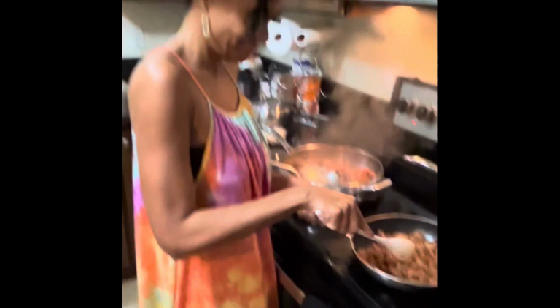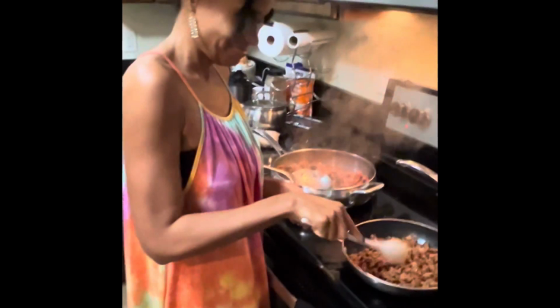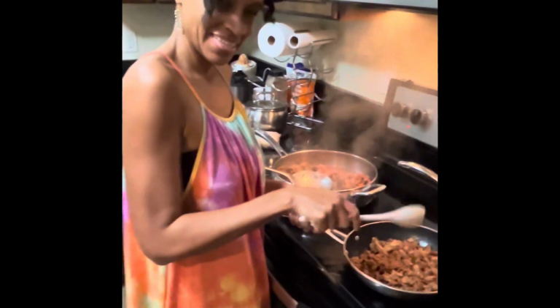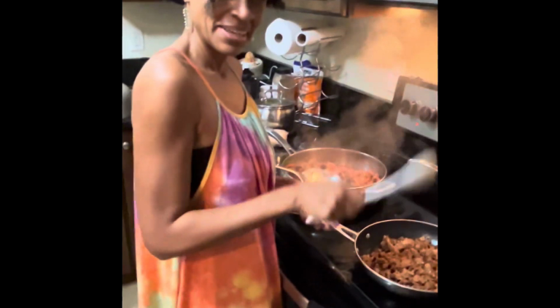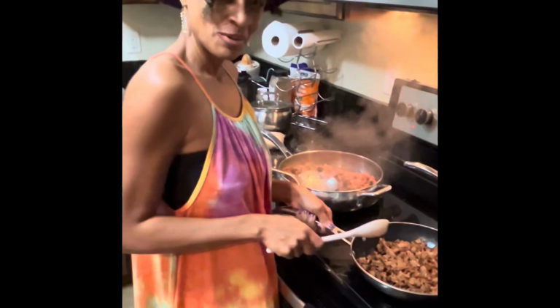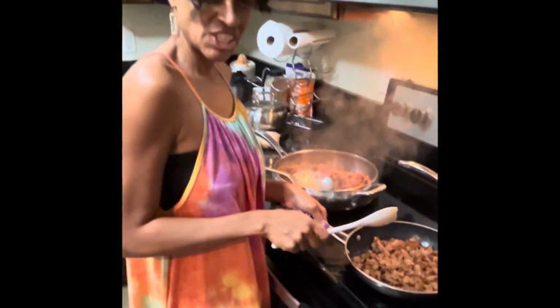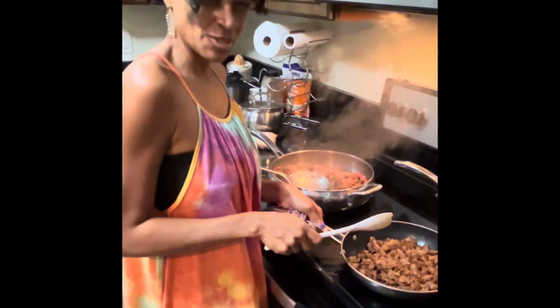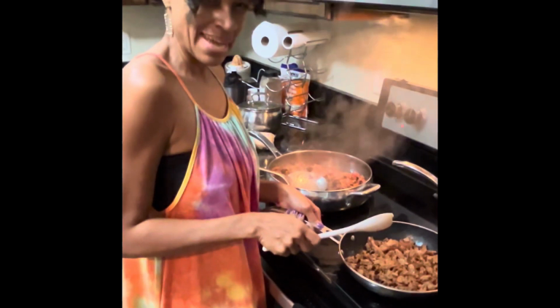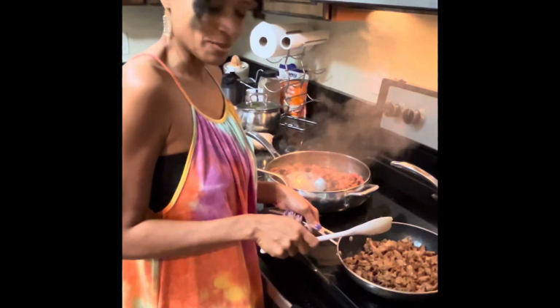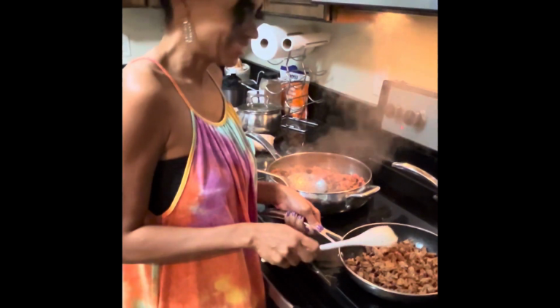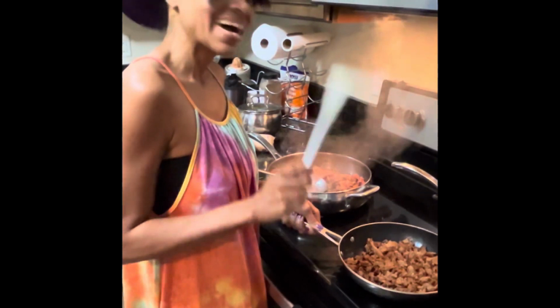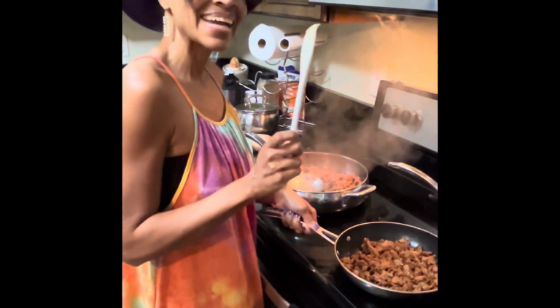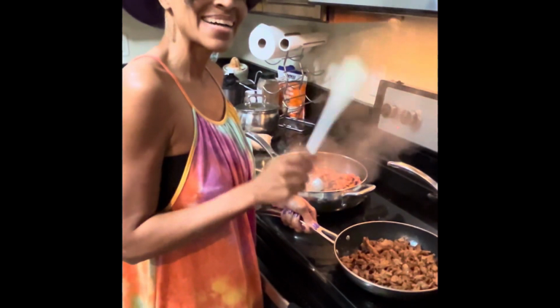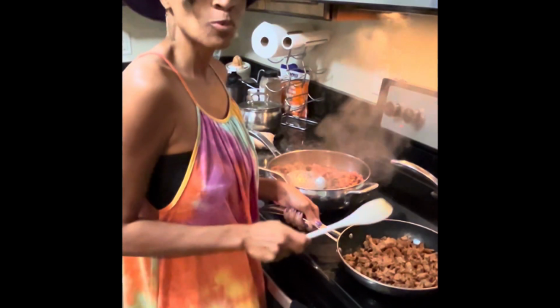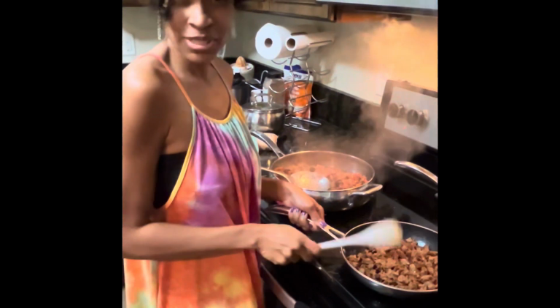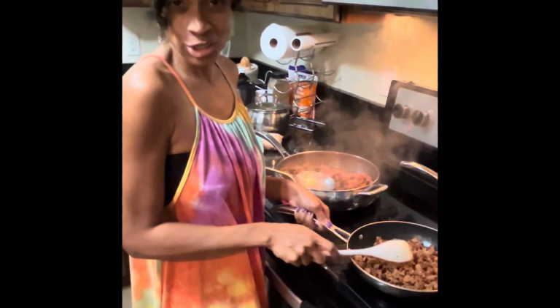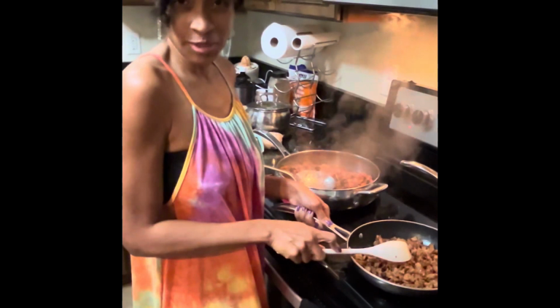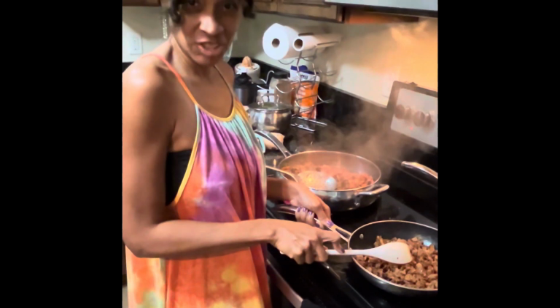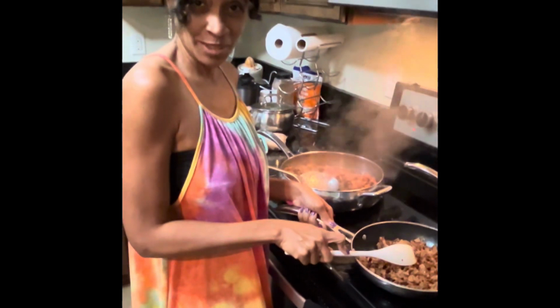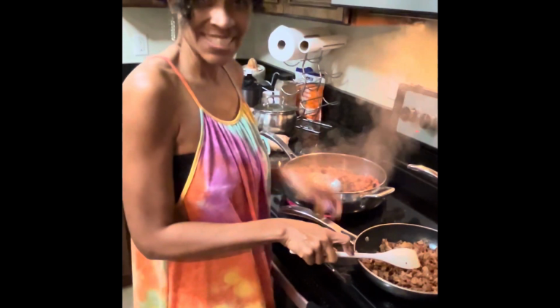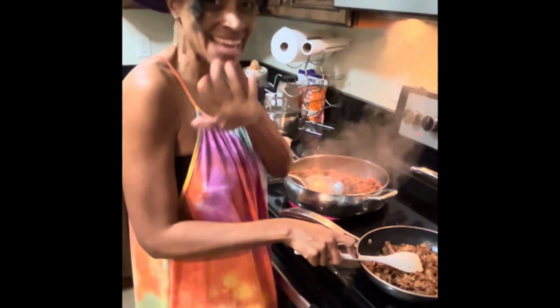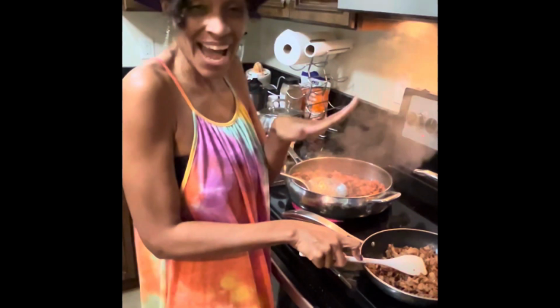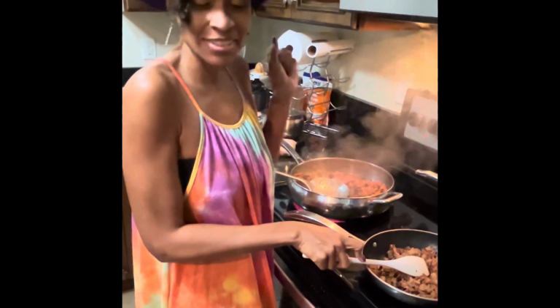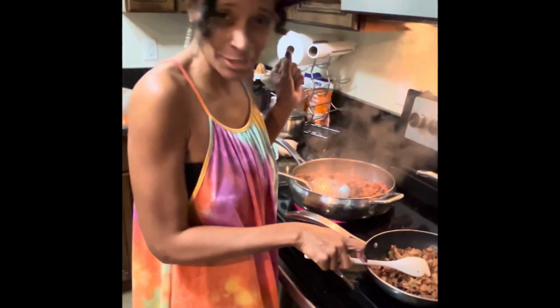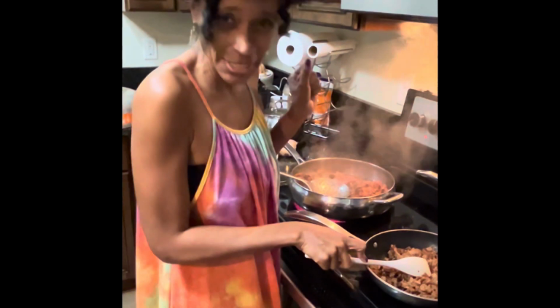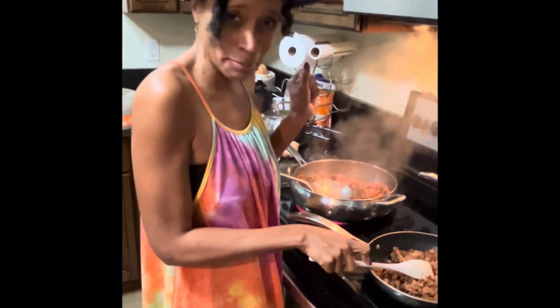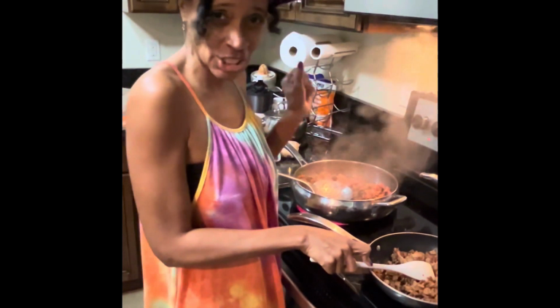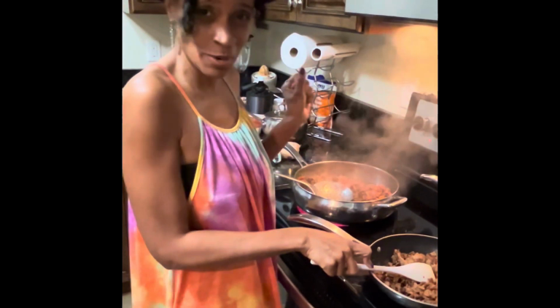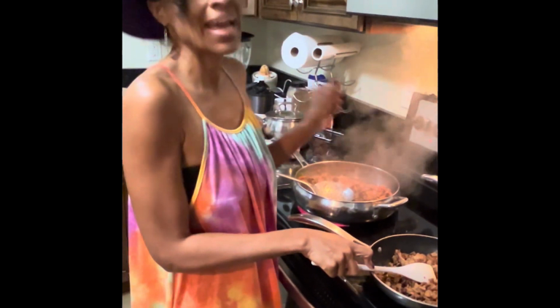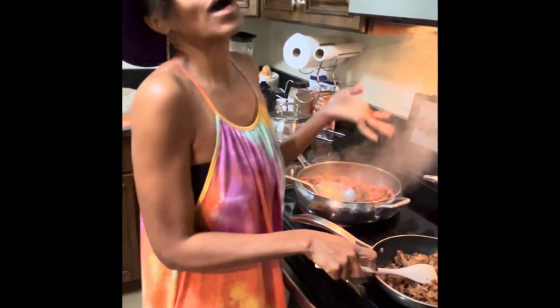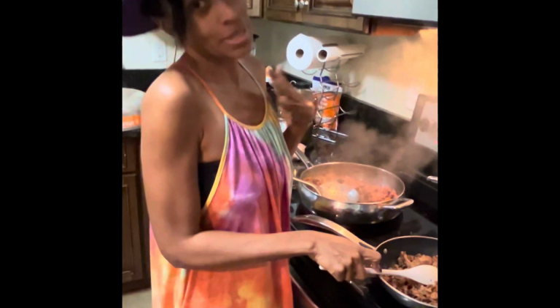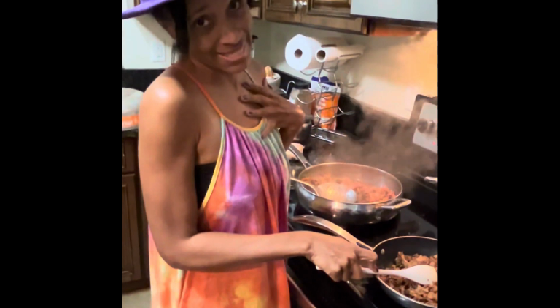Hi guys, welcome to the Enjoying Your Life channel. Today I have a little cooking competition going with myself.